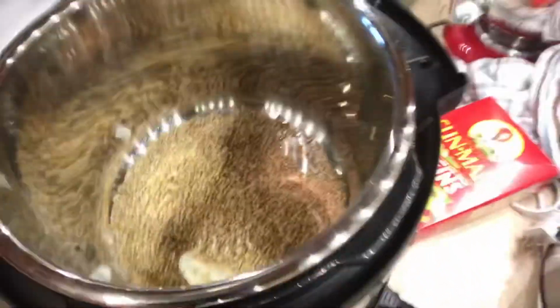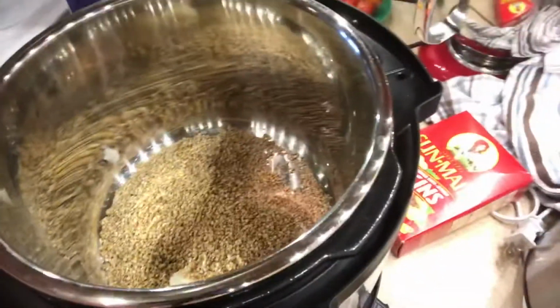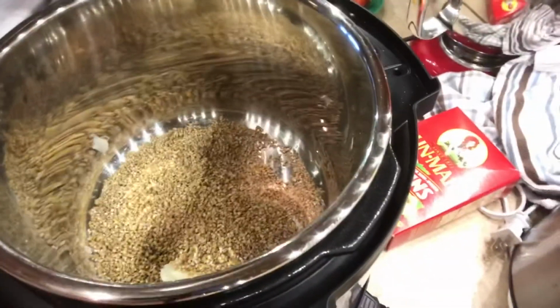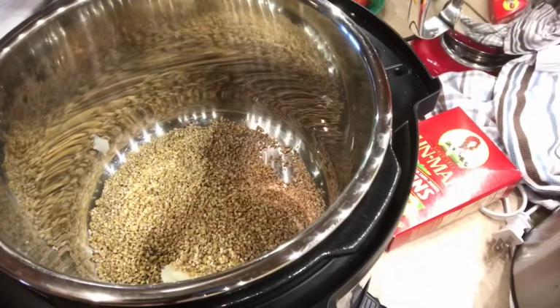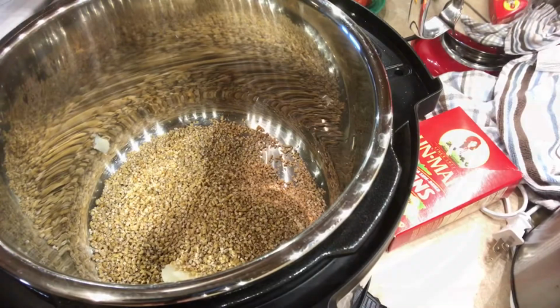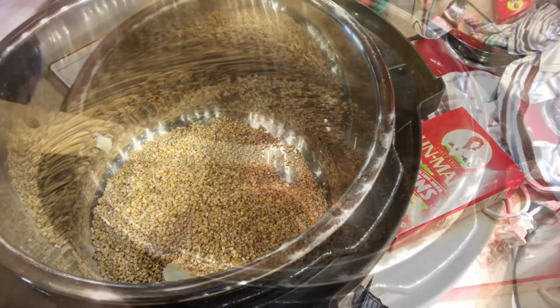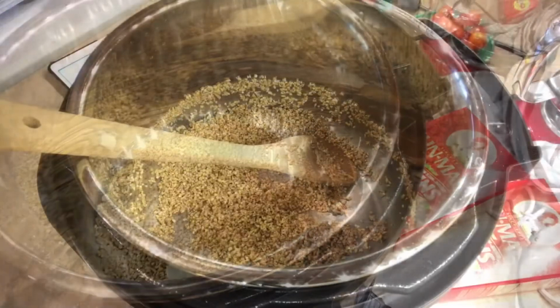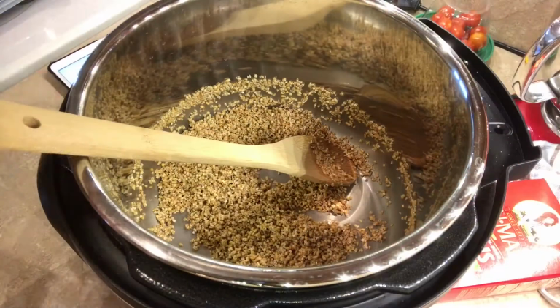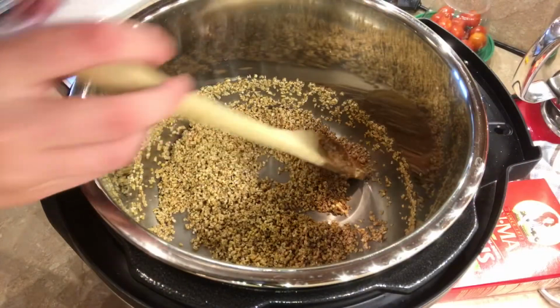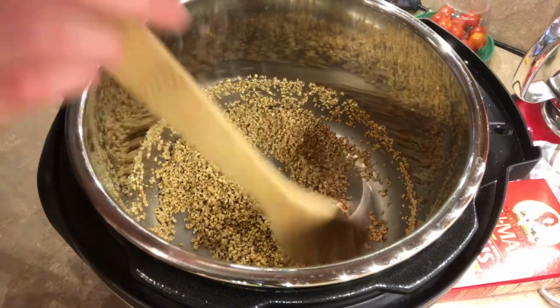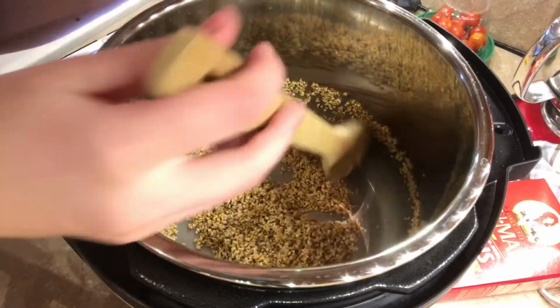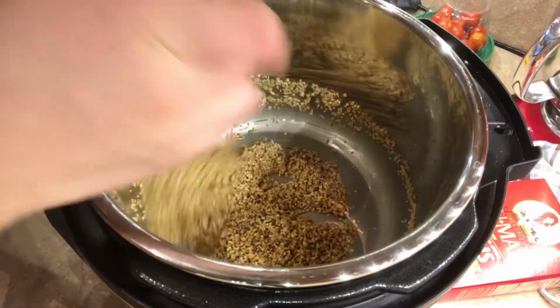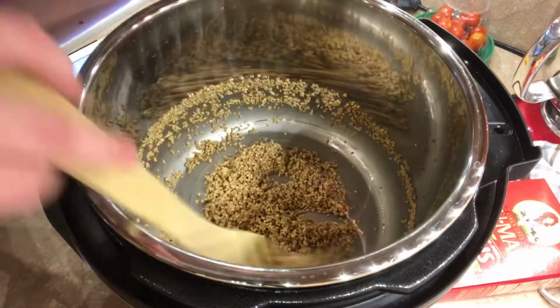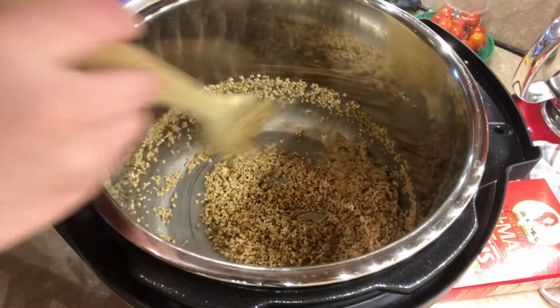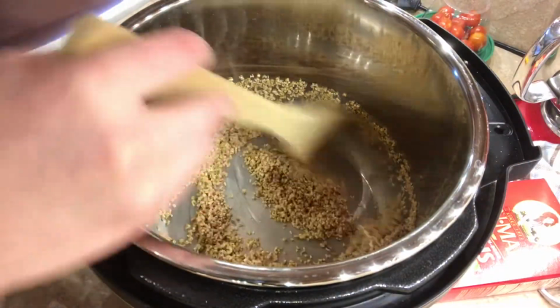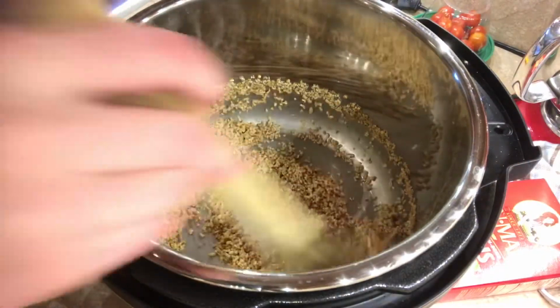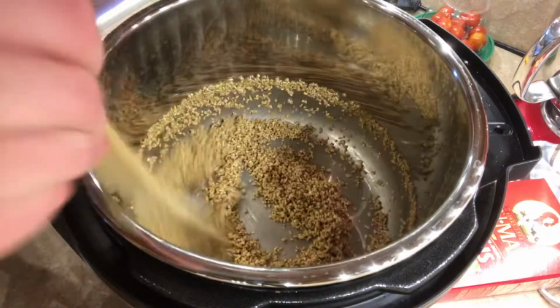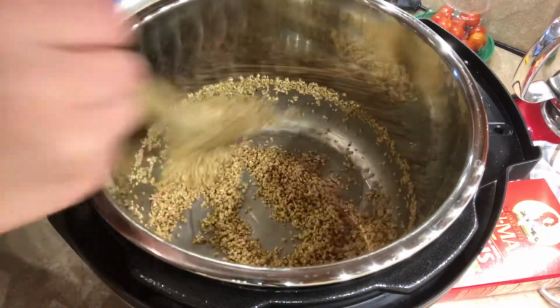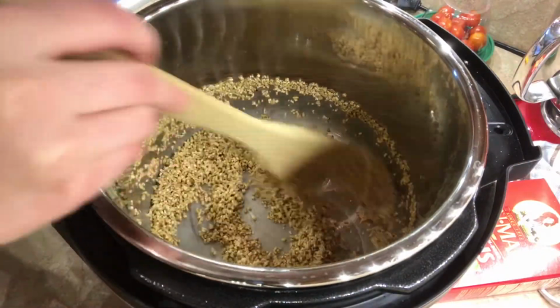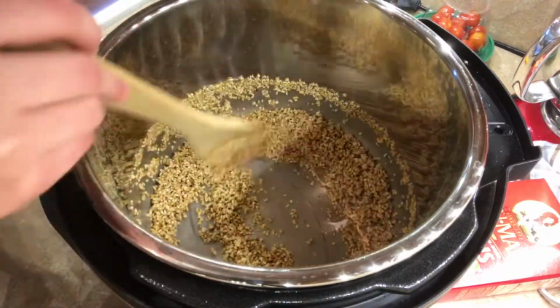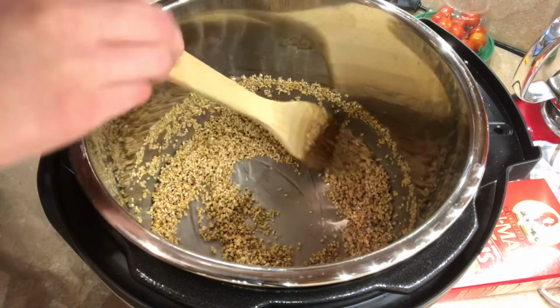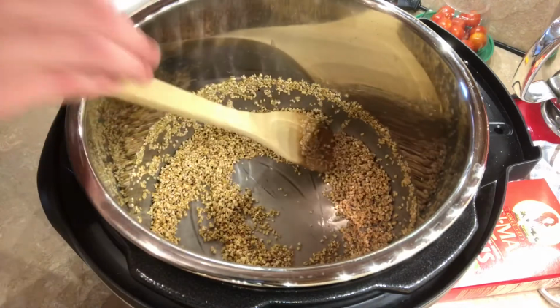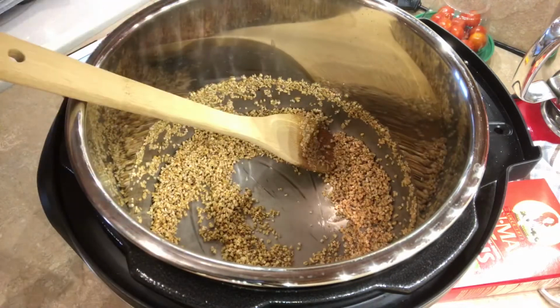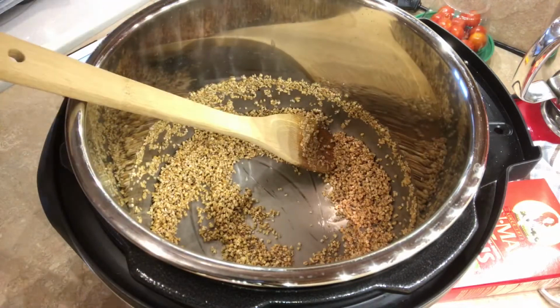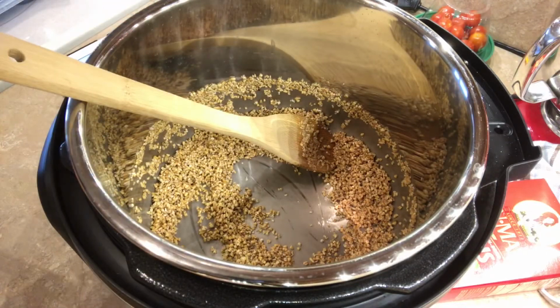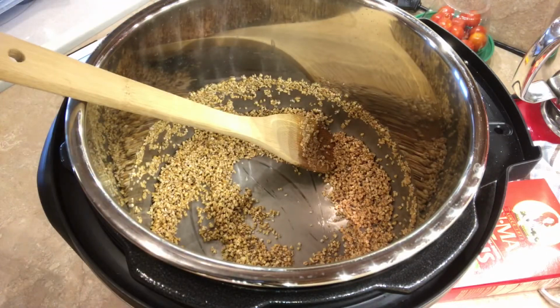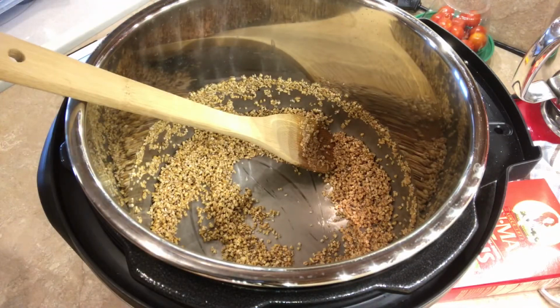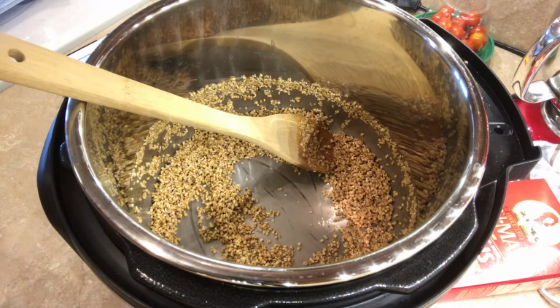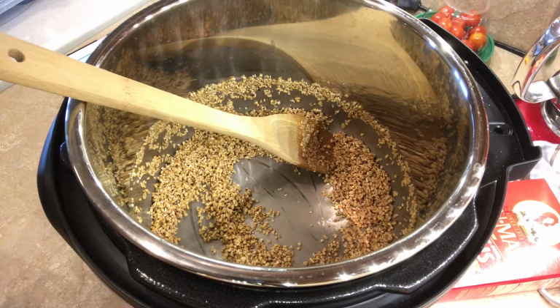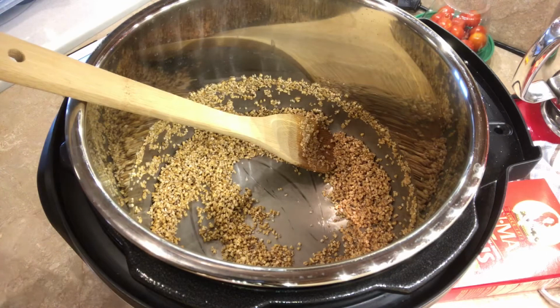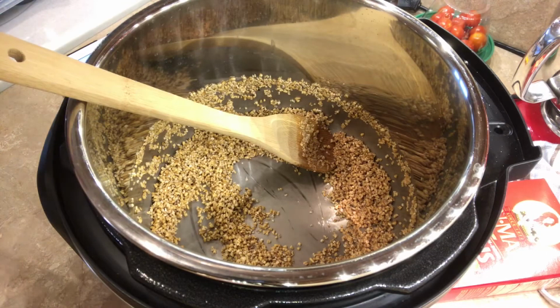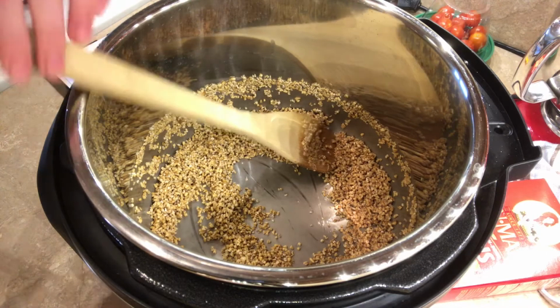There it goes, it almost fell in the pot again. Okay, so this has been sauteing for three minutes. Now I'm going to add one and a half cups of milk.